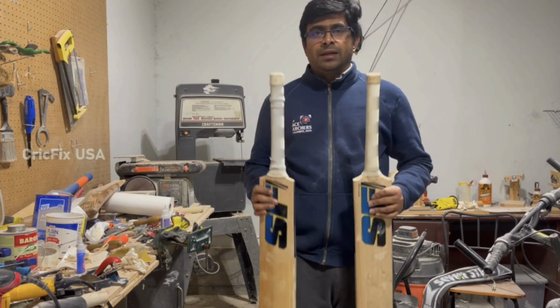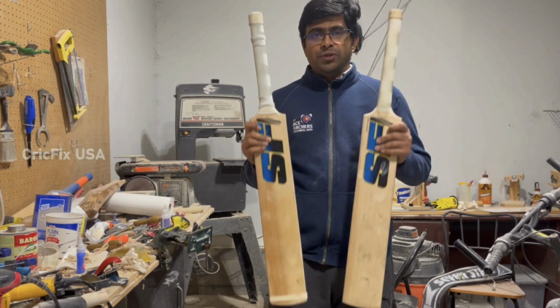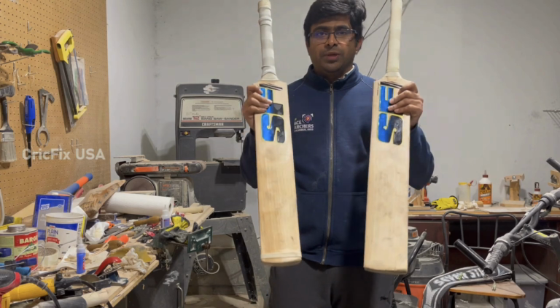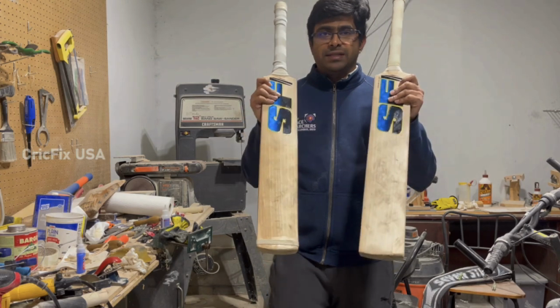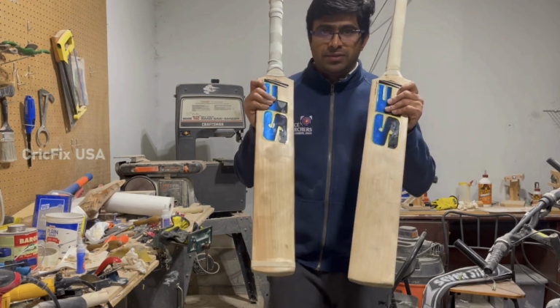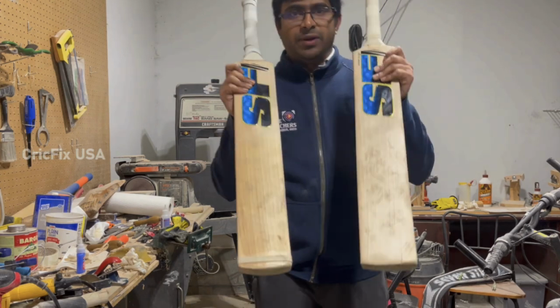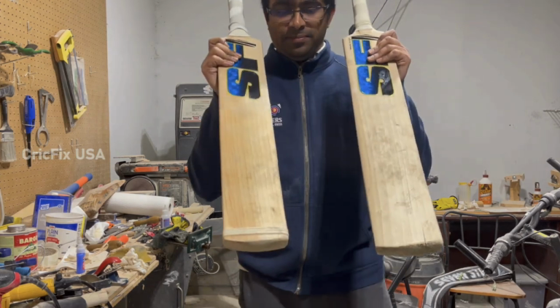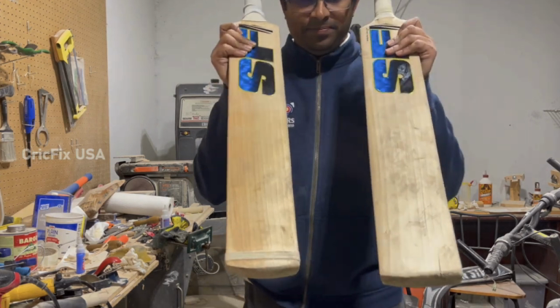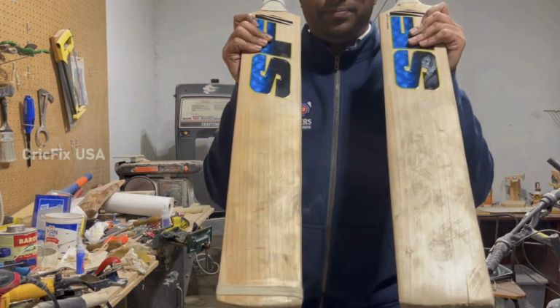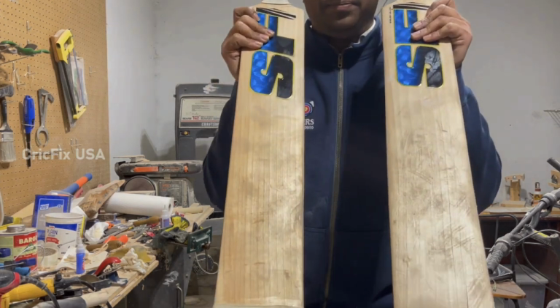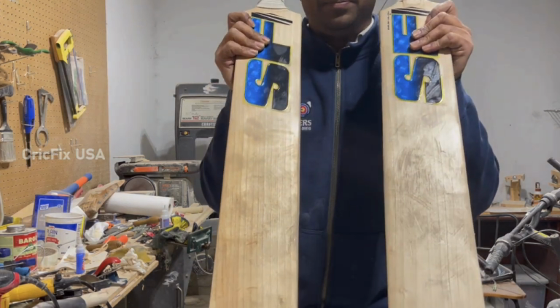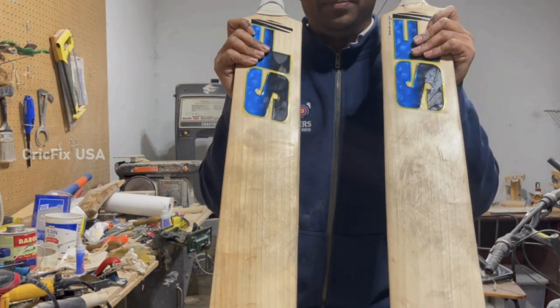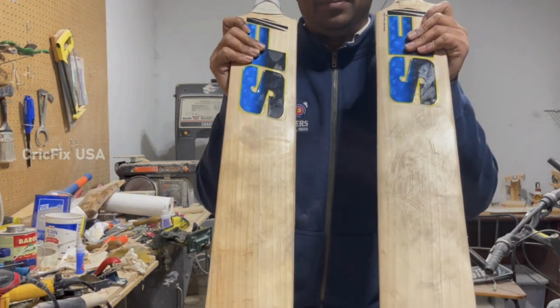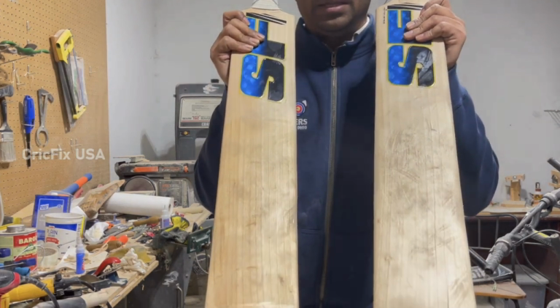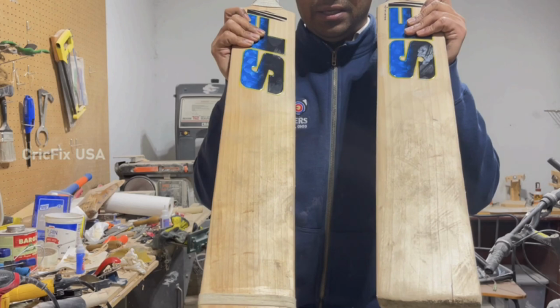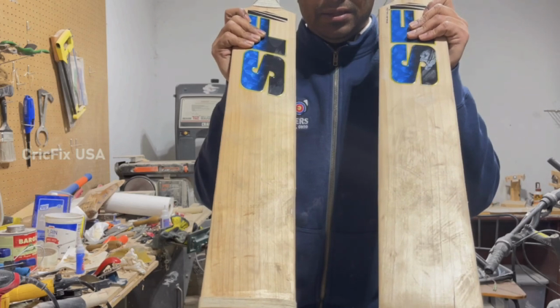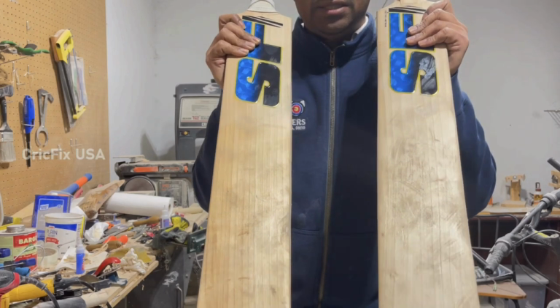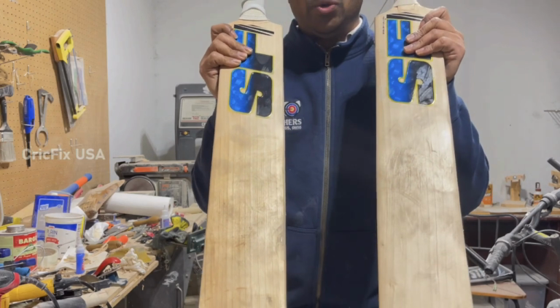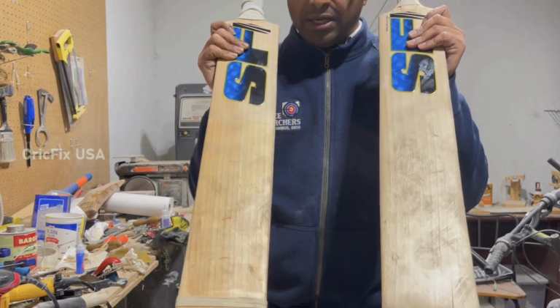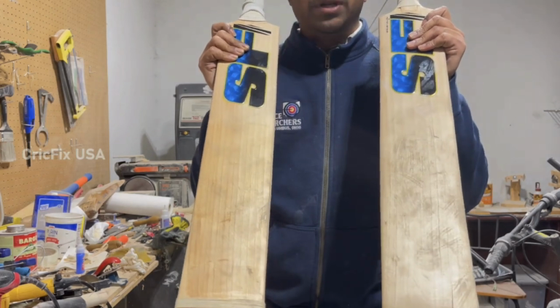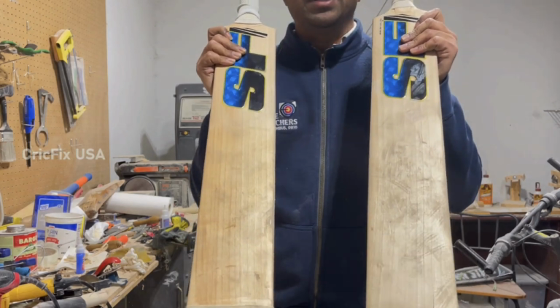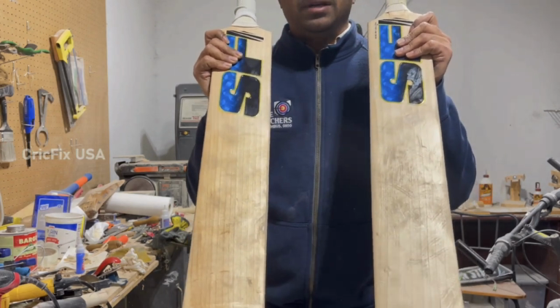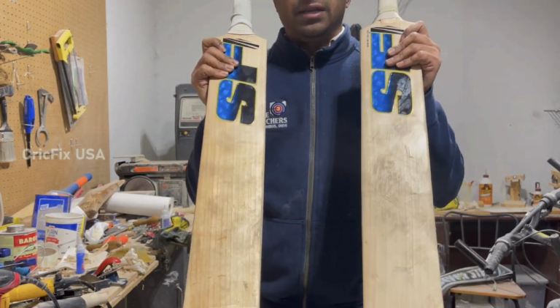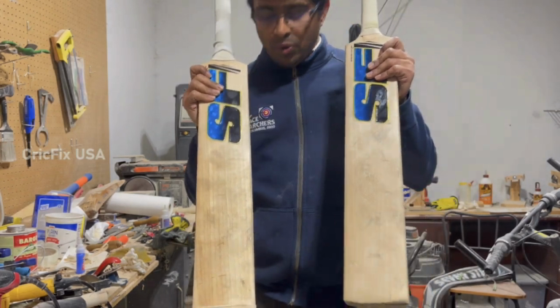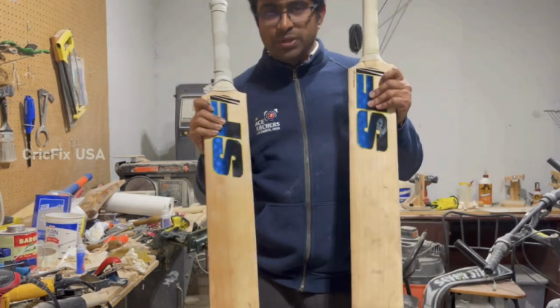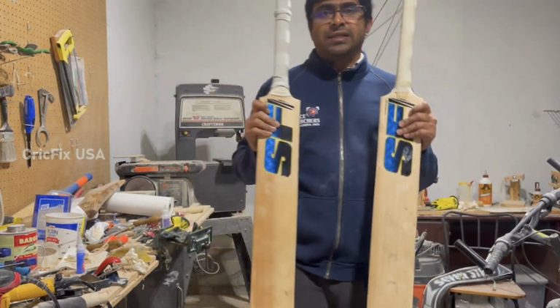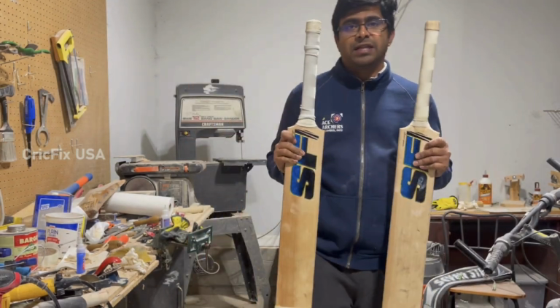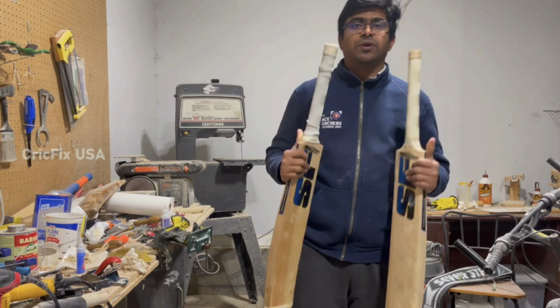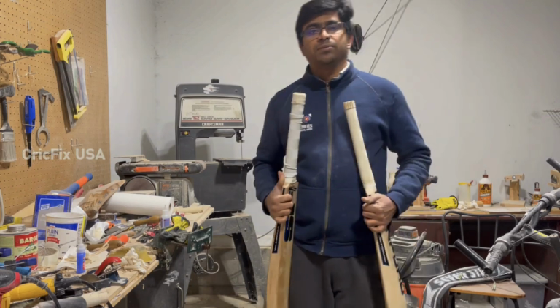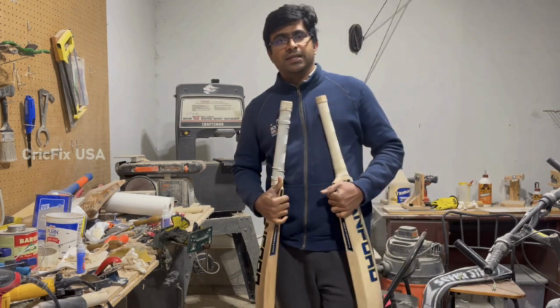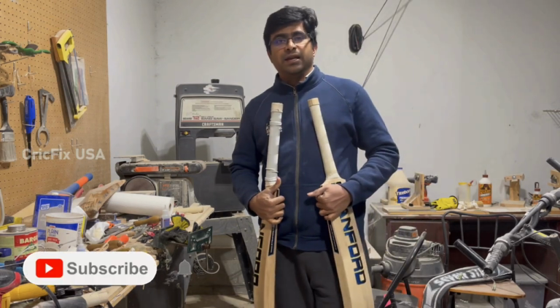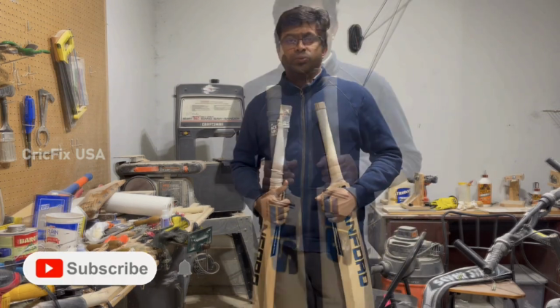Let me show you the bats that I received from him. These are the two bats that I am going to refurbish, and he is going to use them as match bats for the games against Ireland next week.